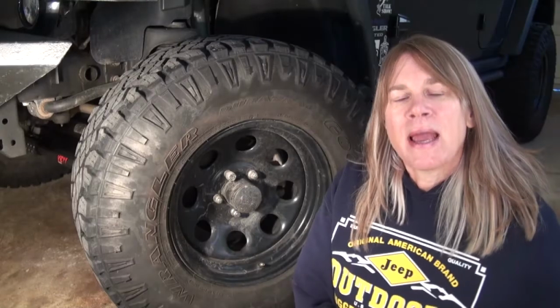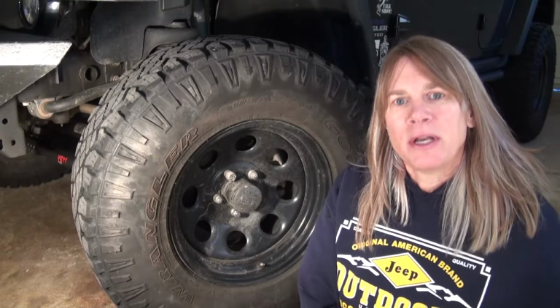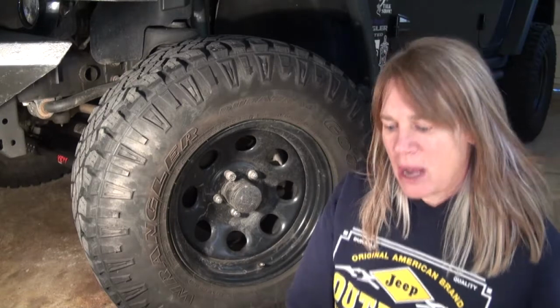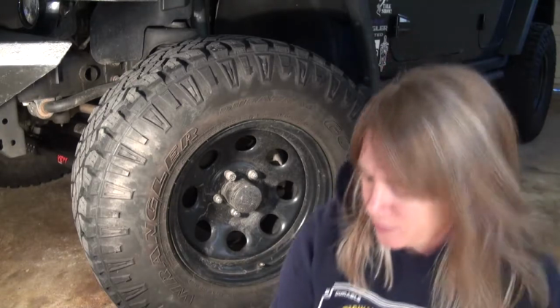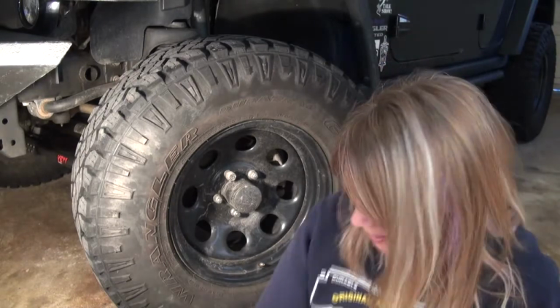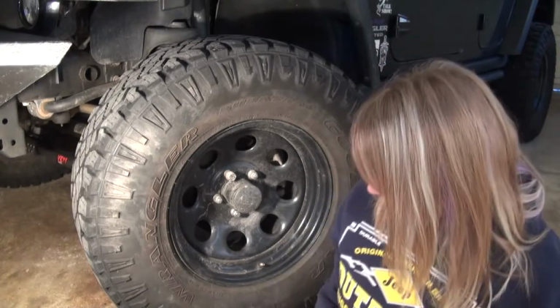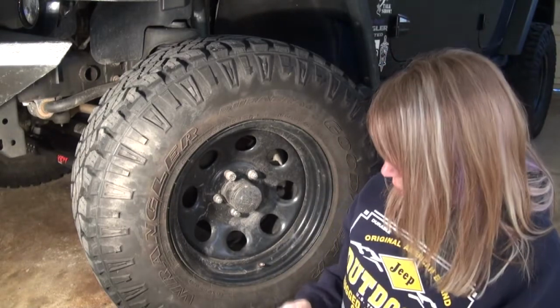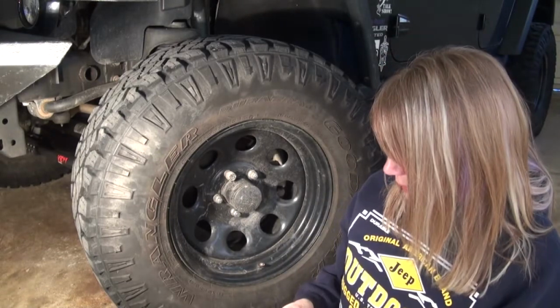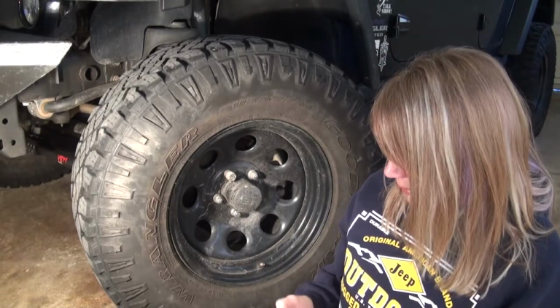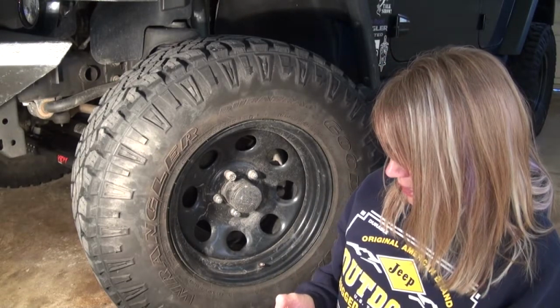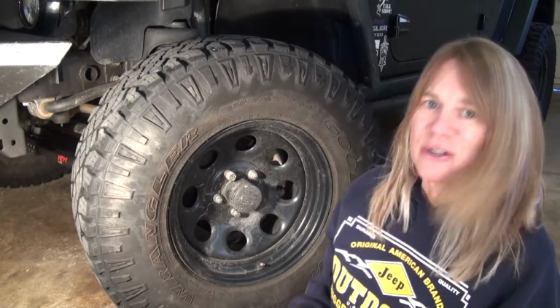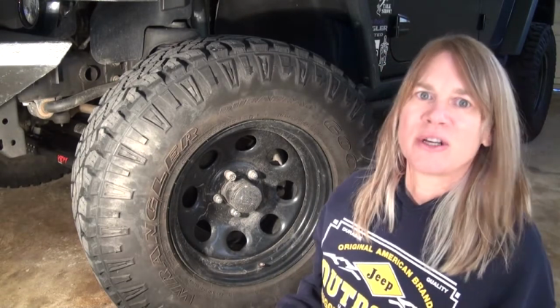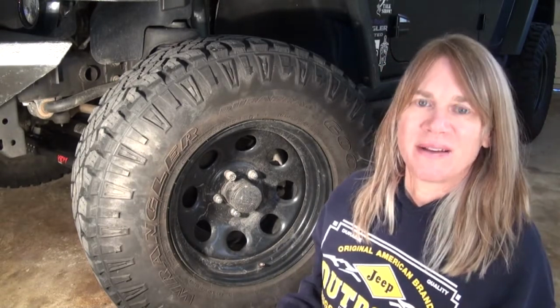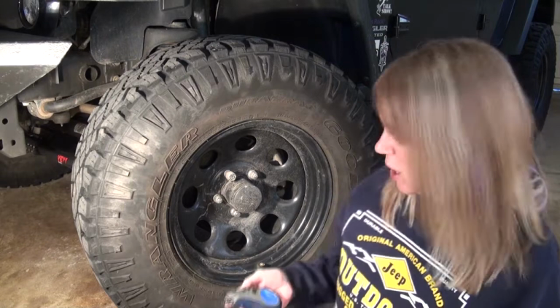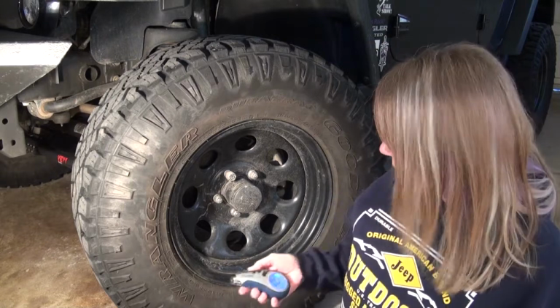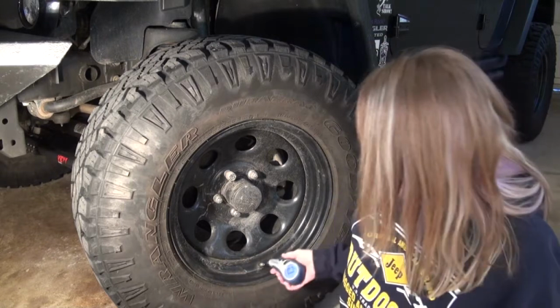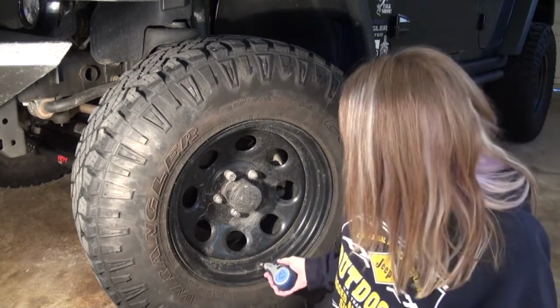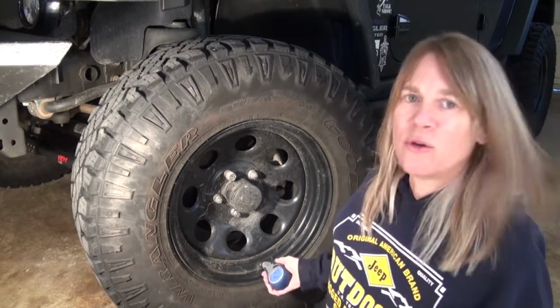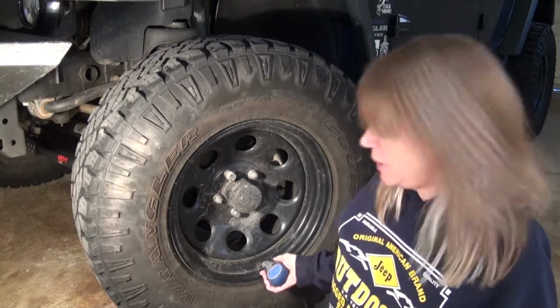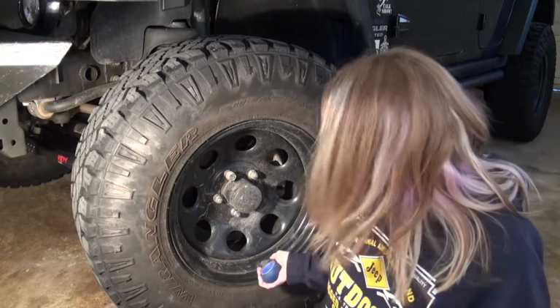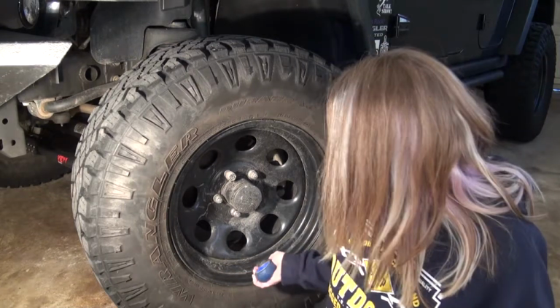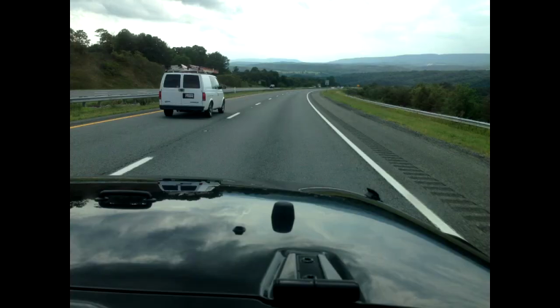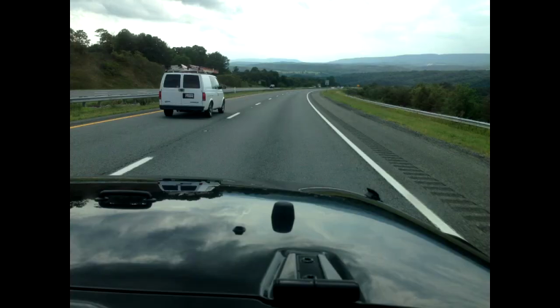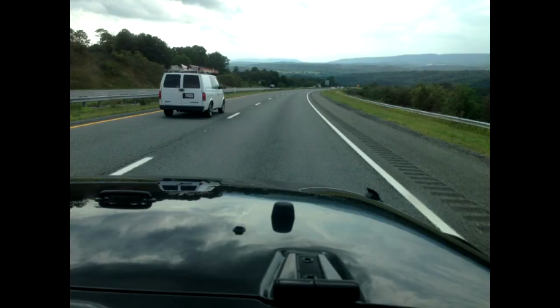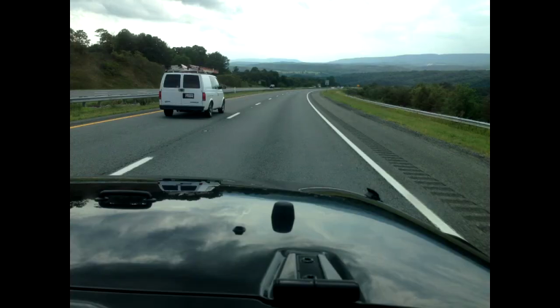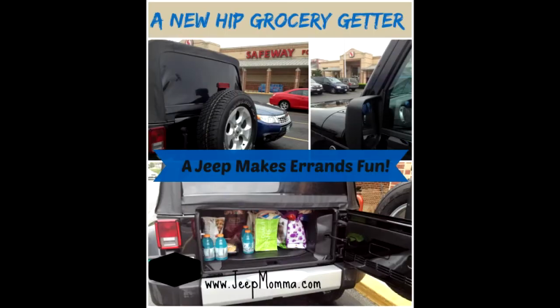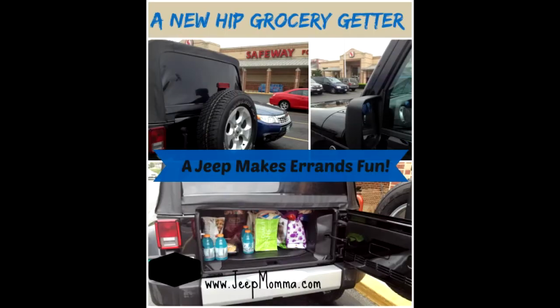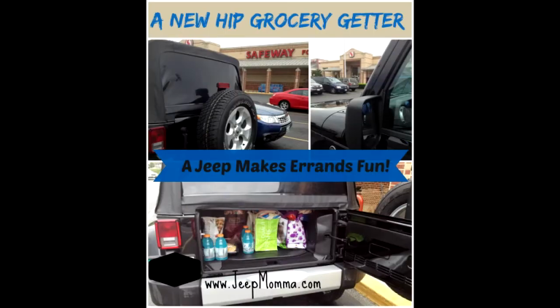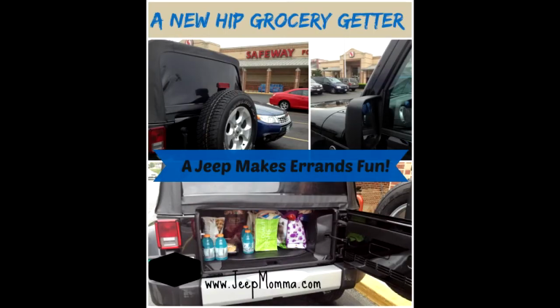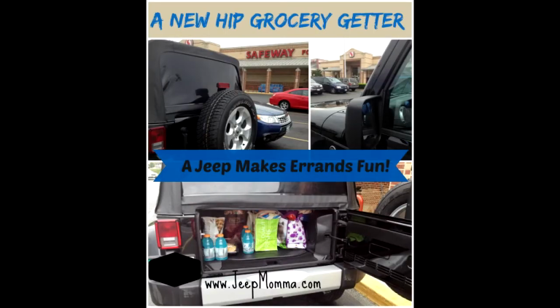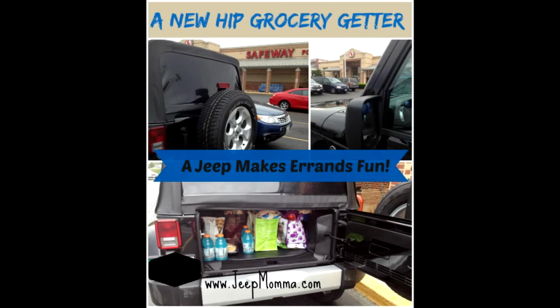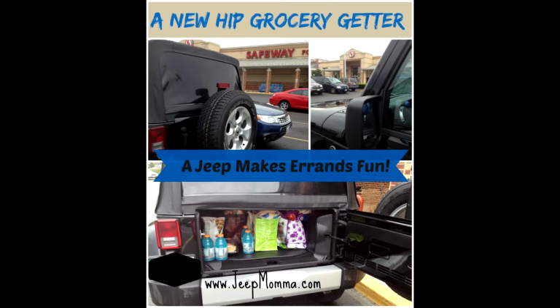First, I believe the most important thing you should do is have patience when you are a new Jeep owner. Take your time and don't rush into anything. Get to know your Jeep. Get to know your Jeep style. Get to know how you want to use your Jeep.